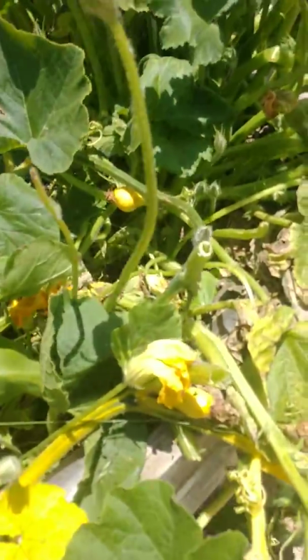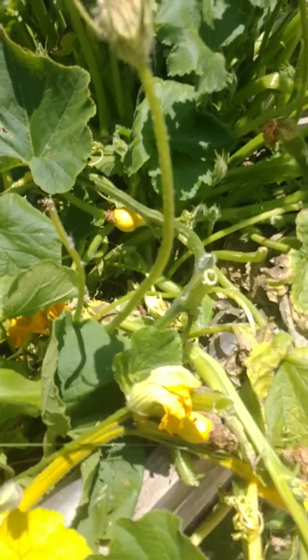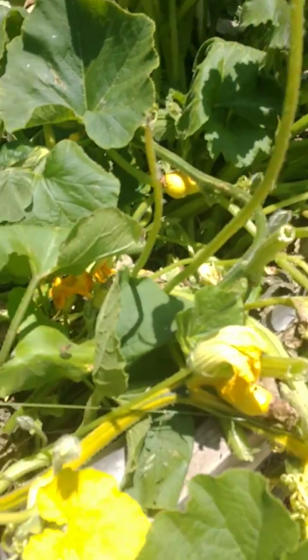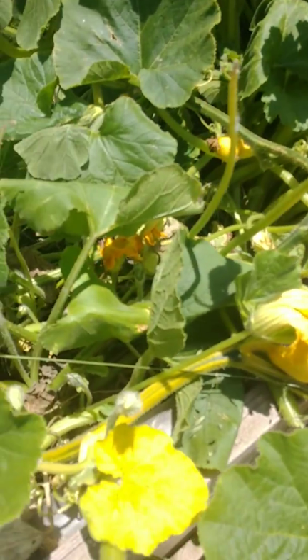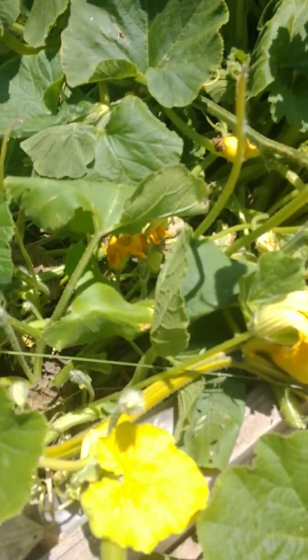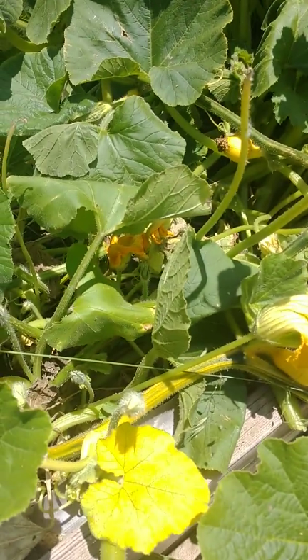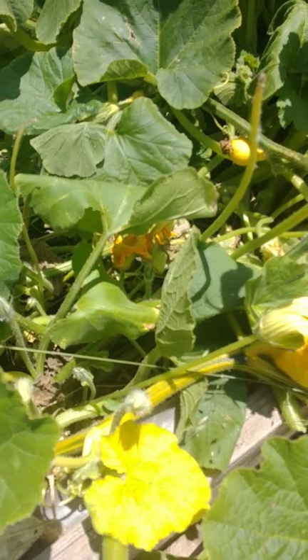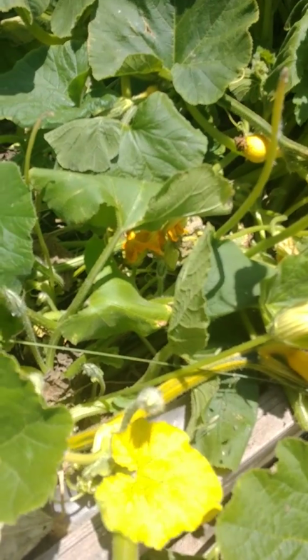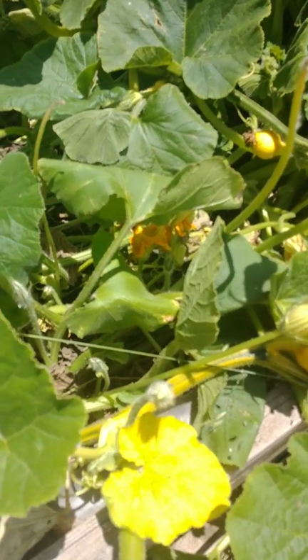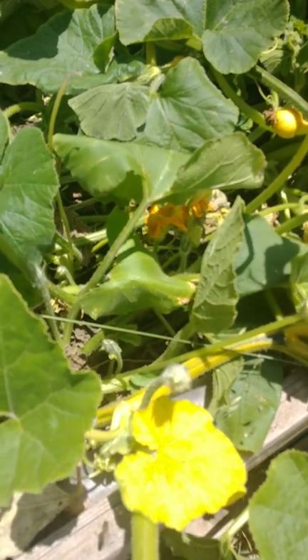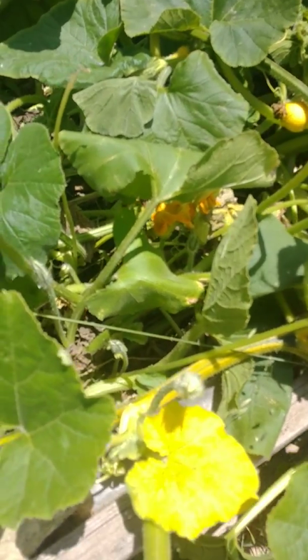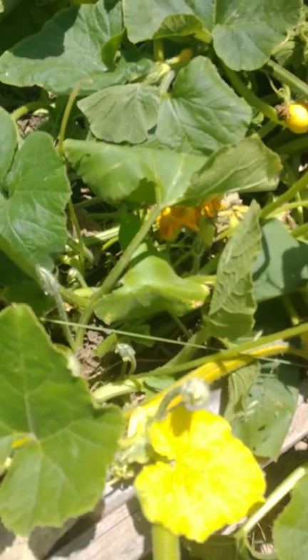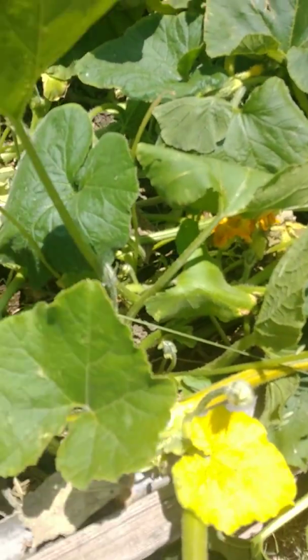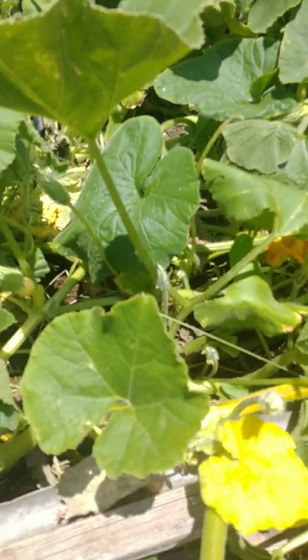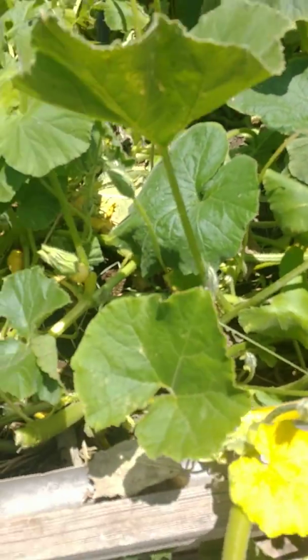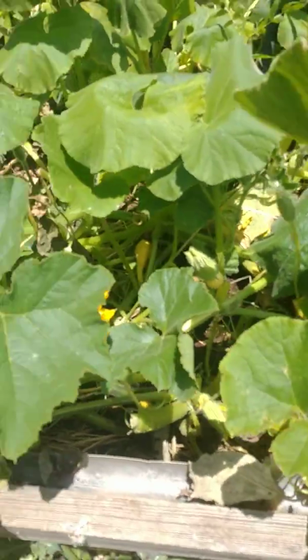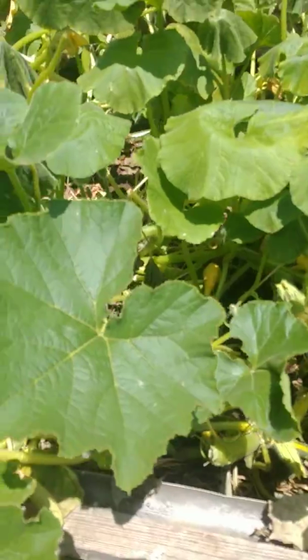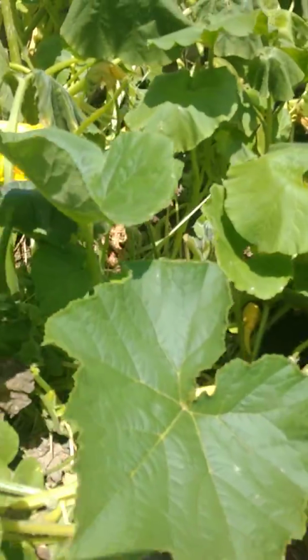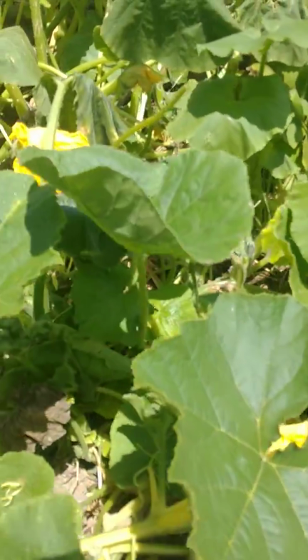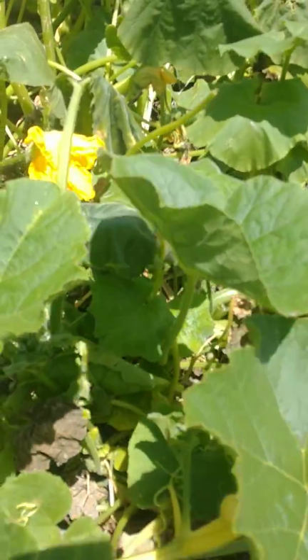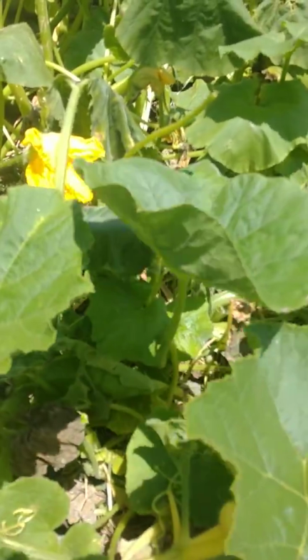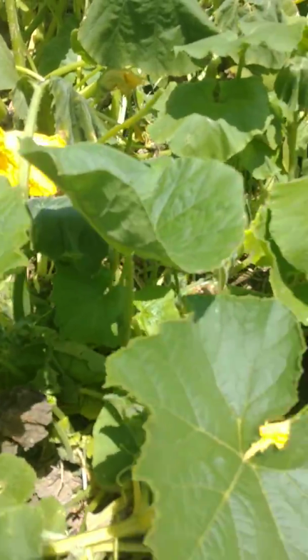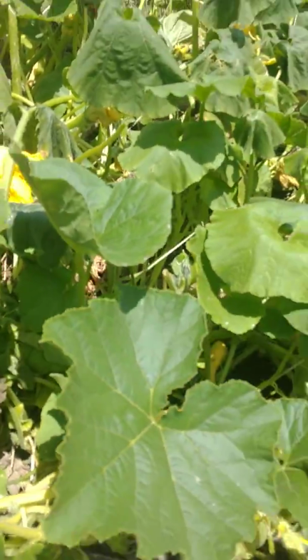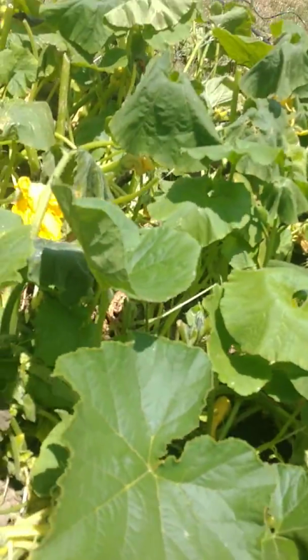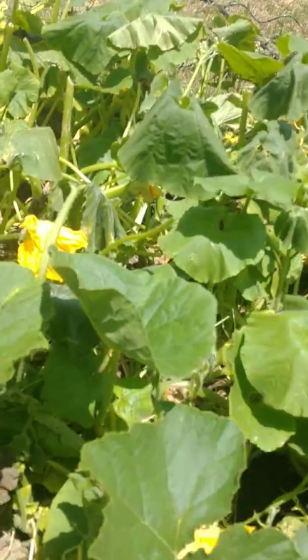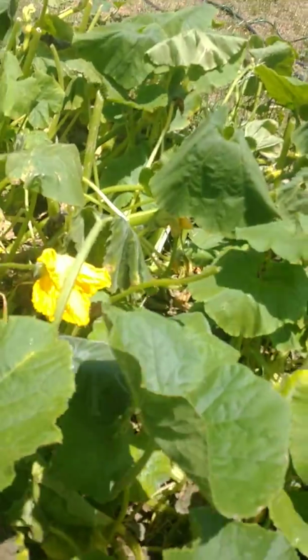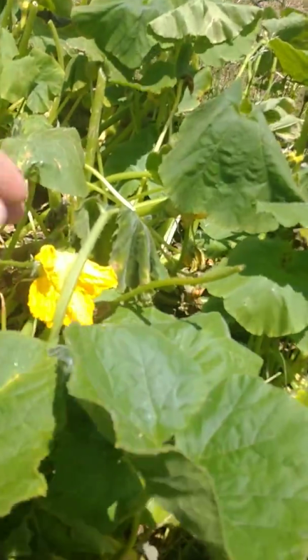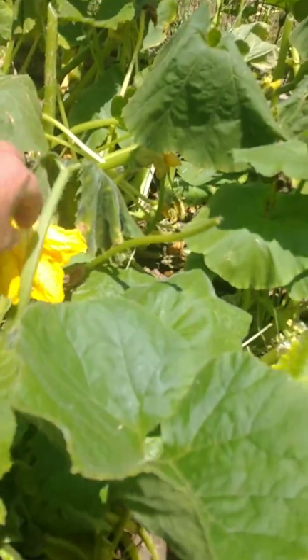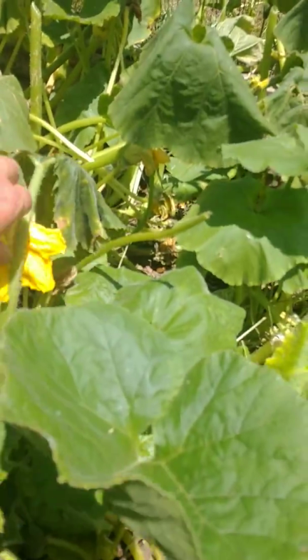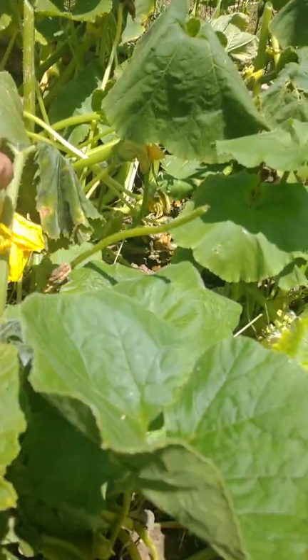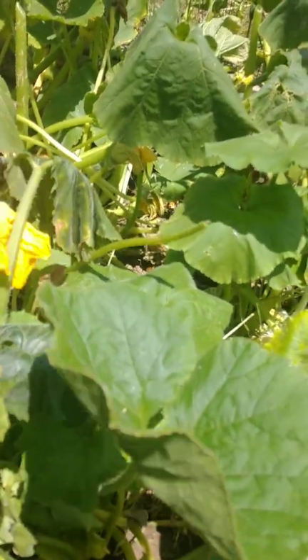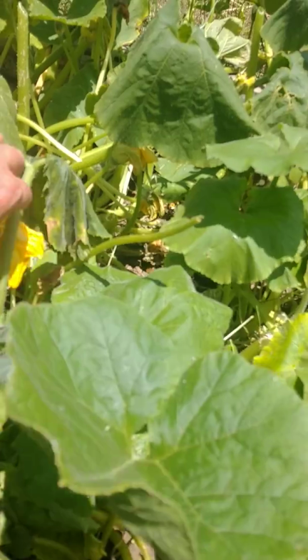There's a bee. Unfortunately, since it's so hot, some of these flowers are kind of closed up.